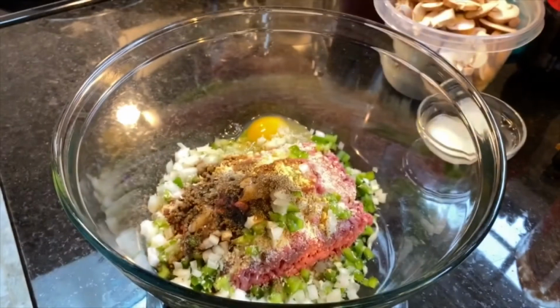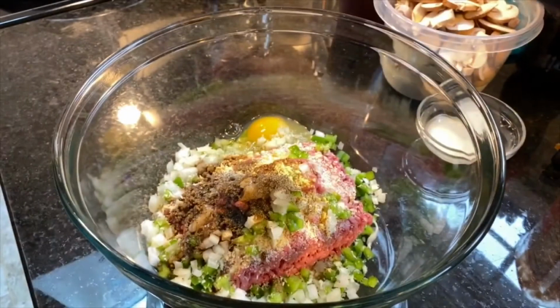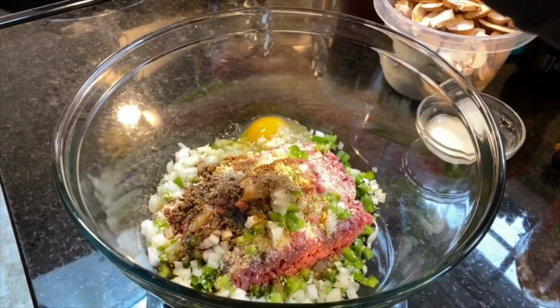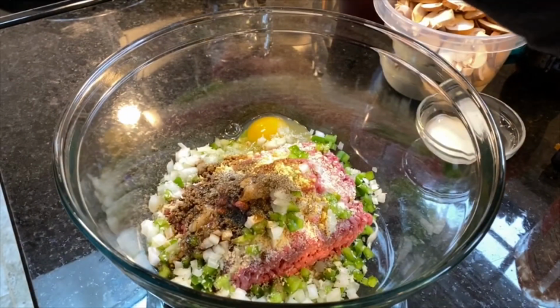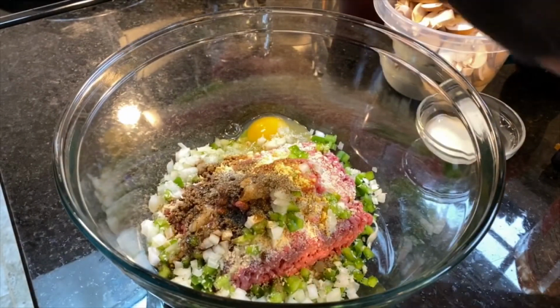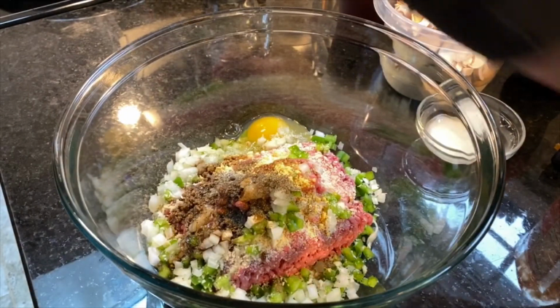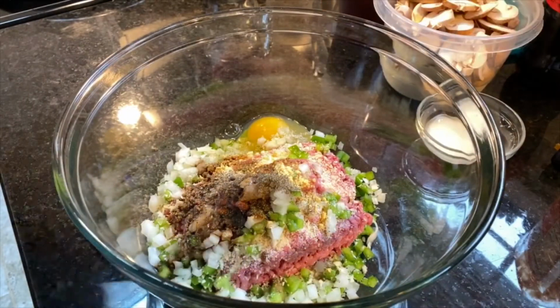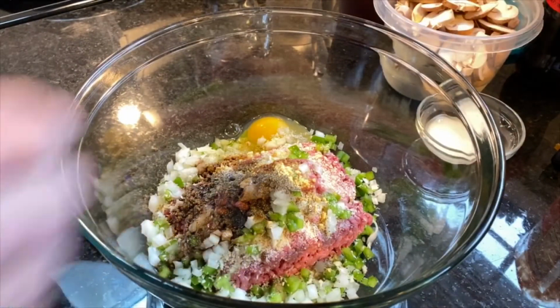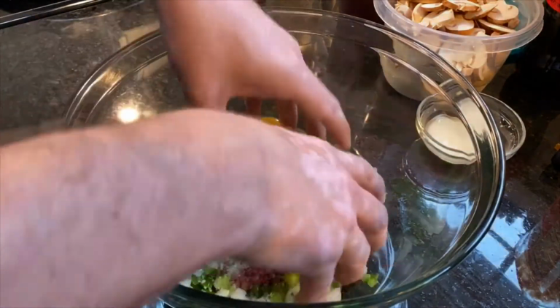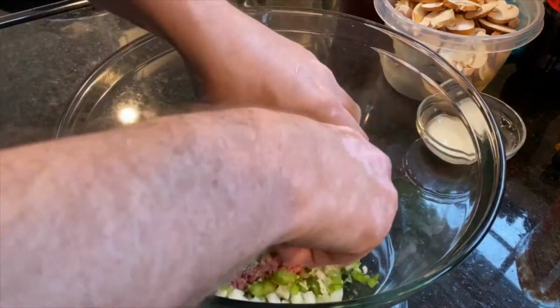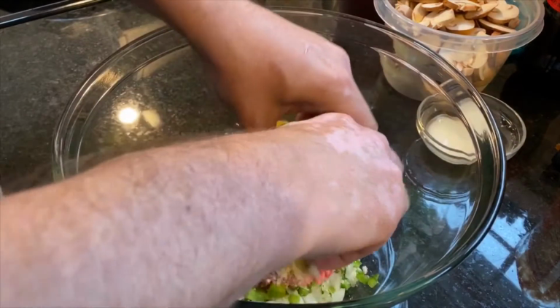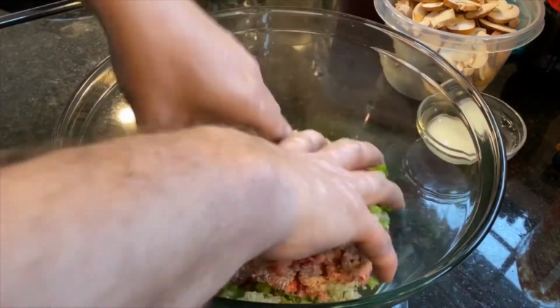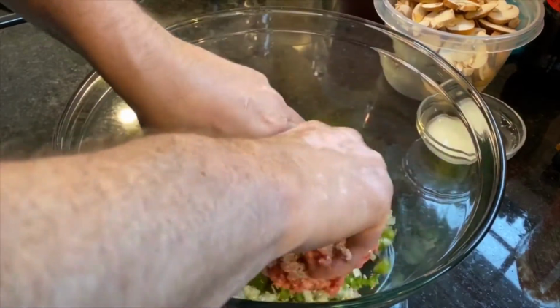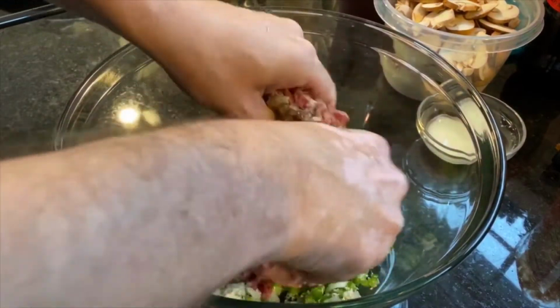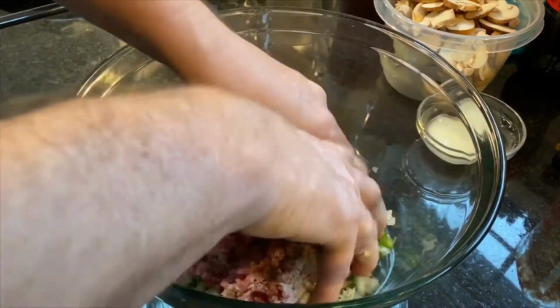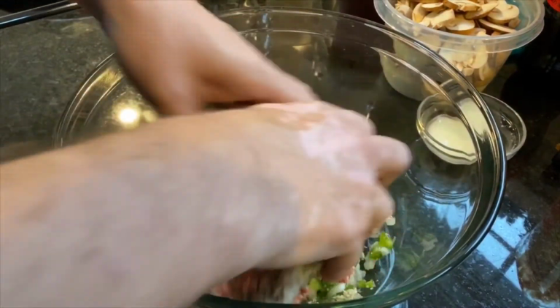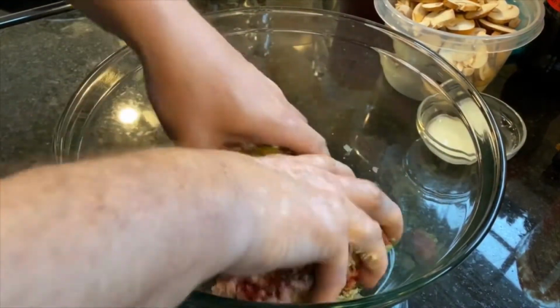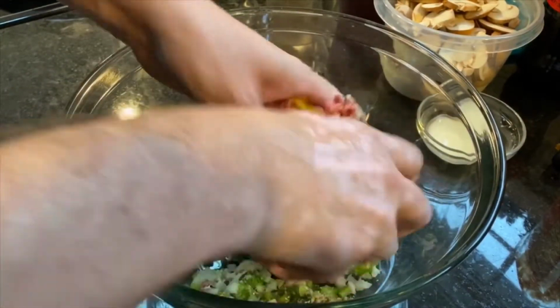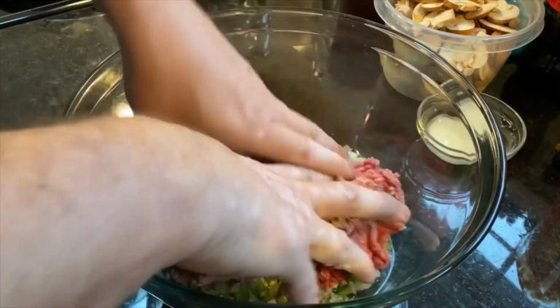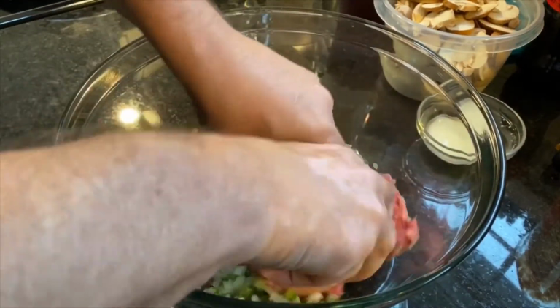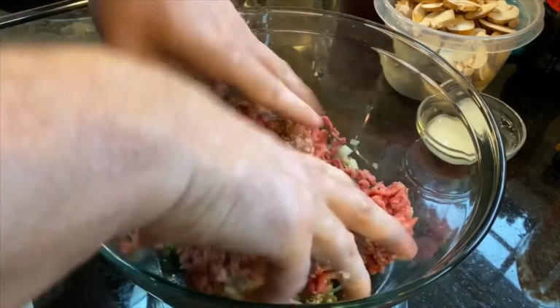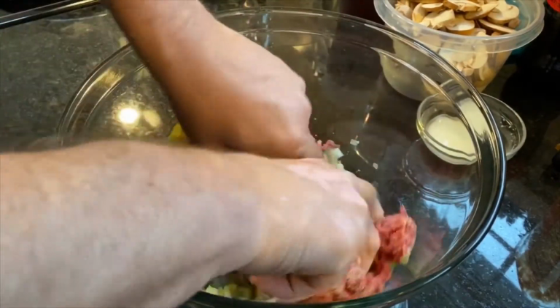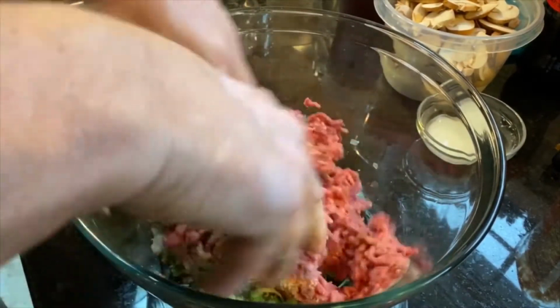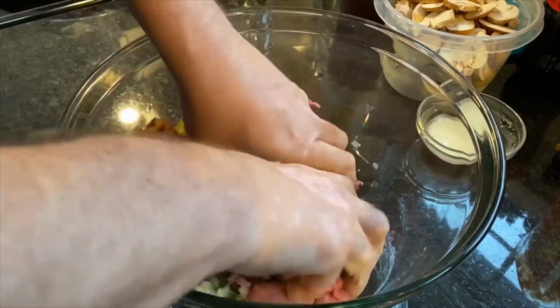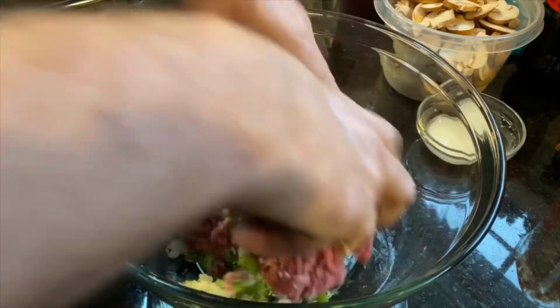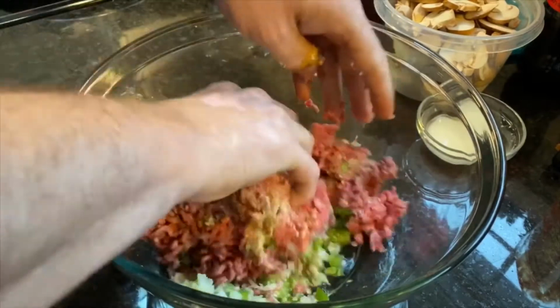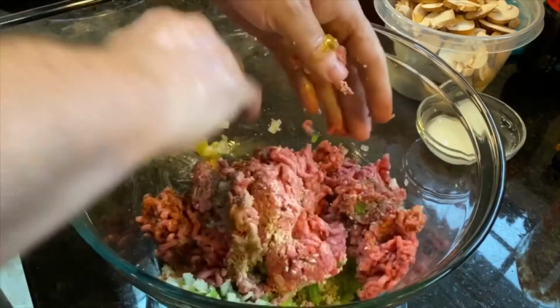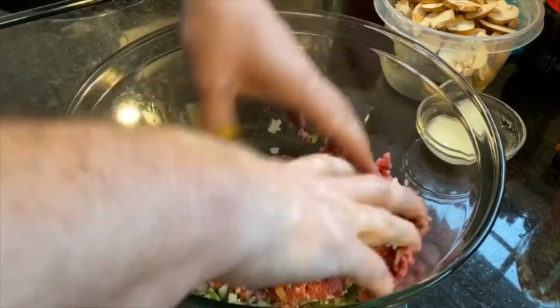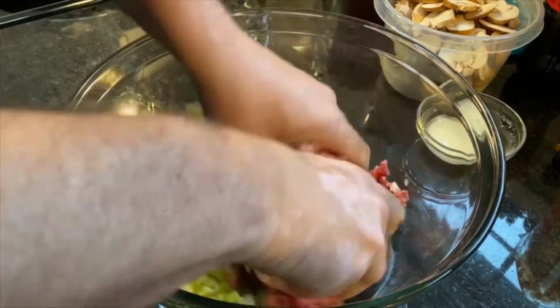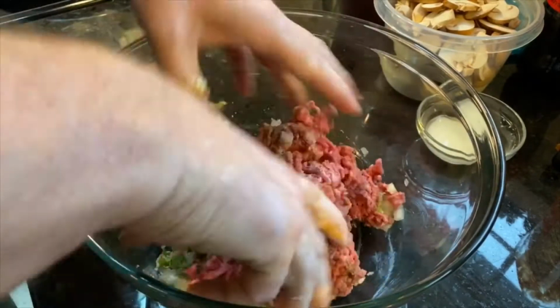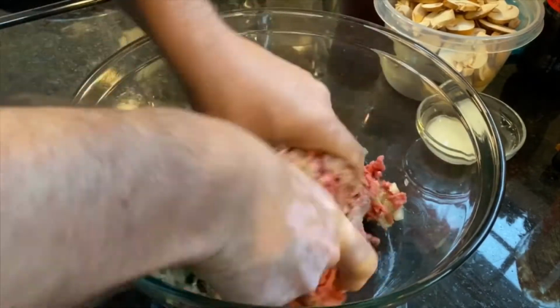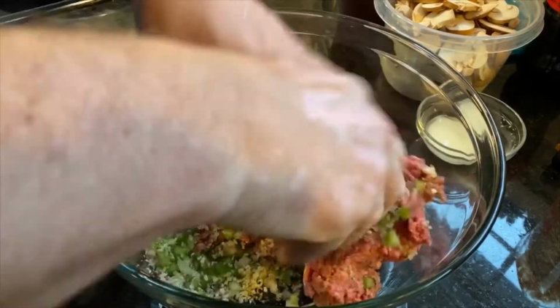Now we're going to take our hands and loosely mix this together. We don't want to over-mix it because we don't want our hamburgers to be tough. Go ahead and get this mixed in real quick and then we're going to make them into patties and put them in the pan.